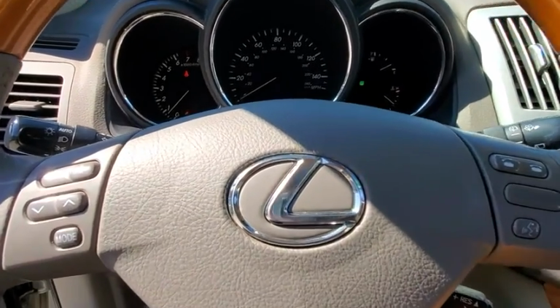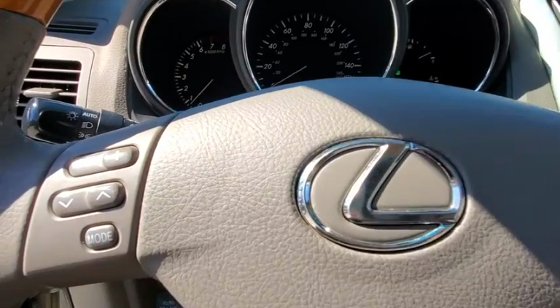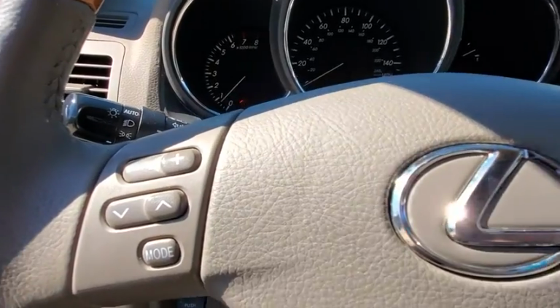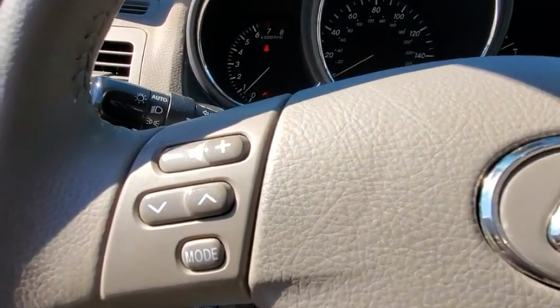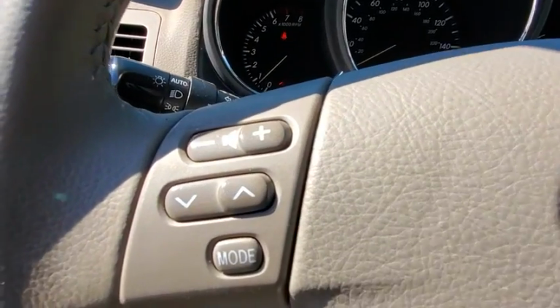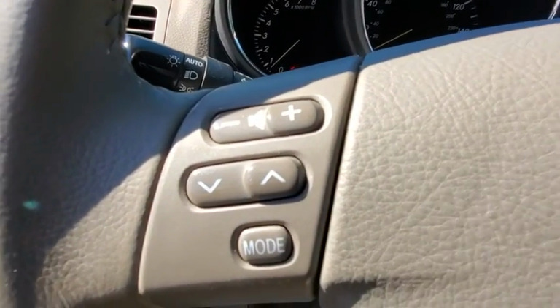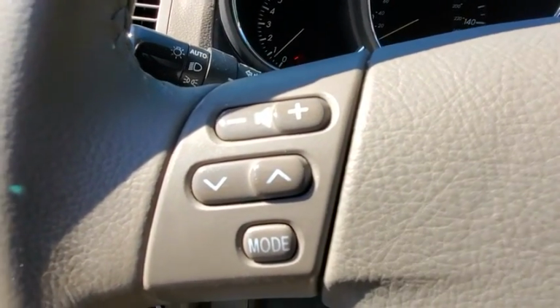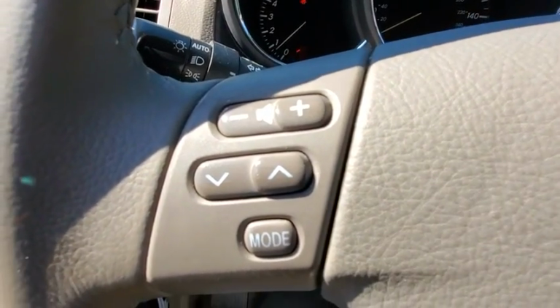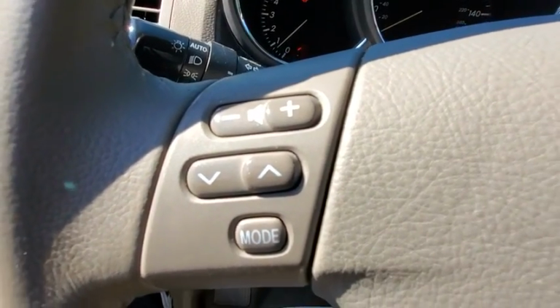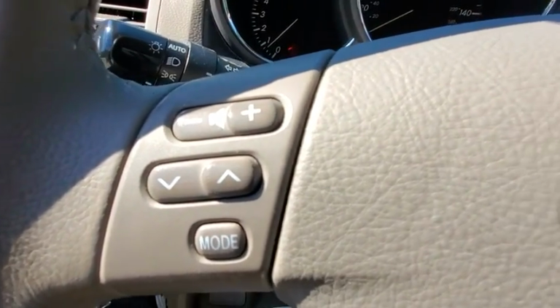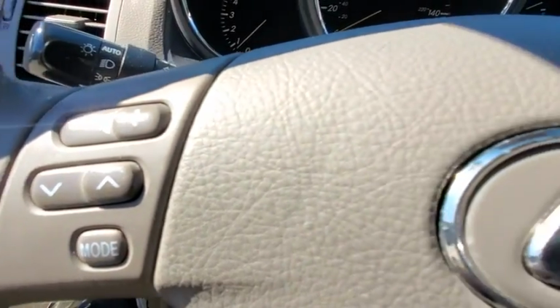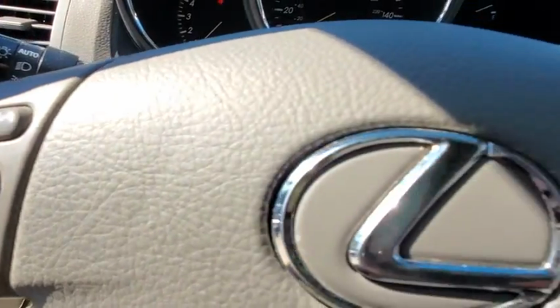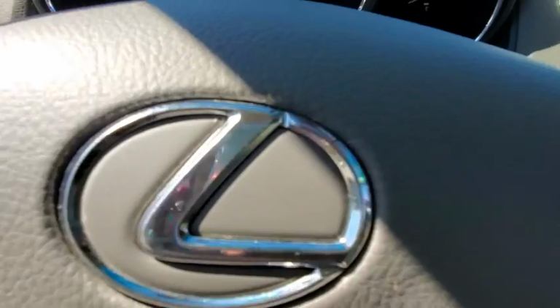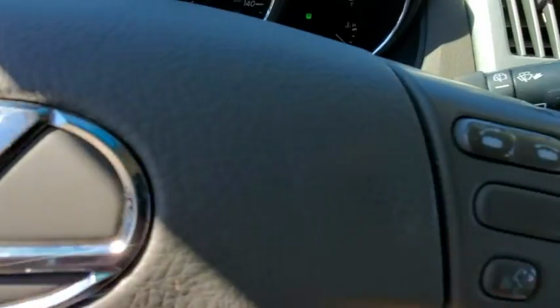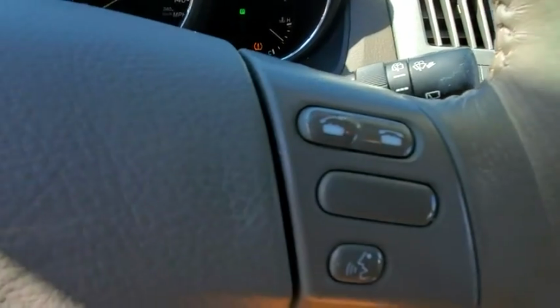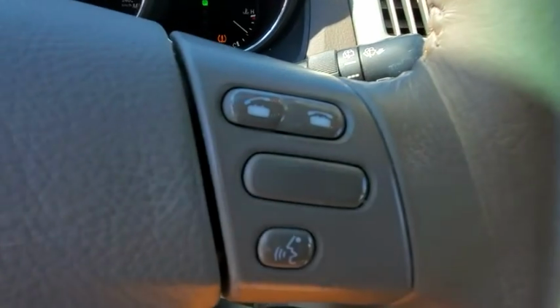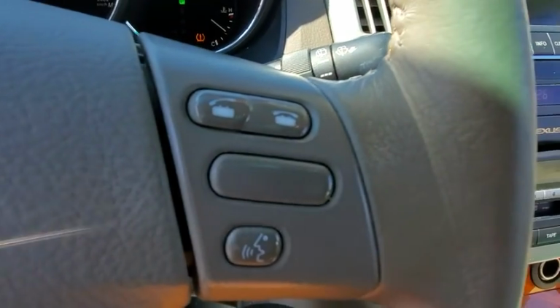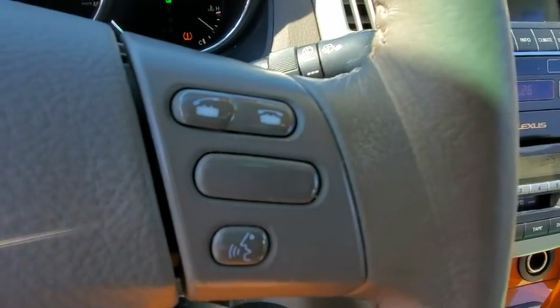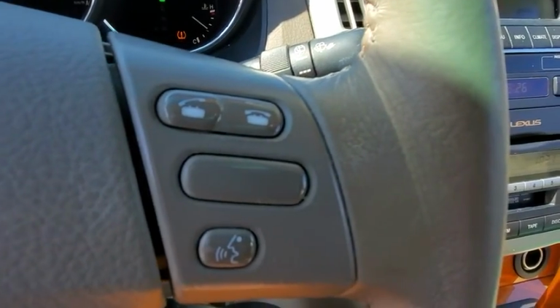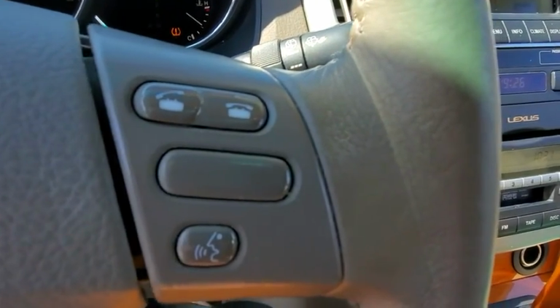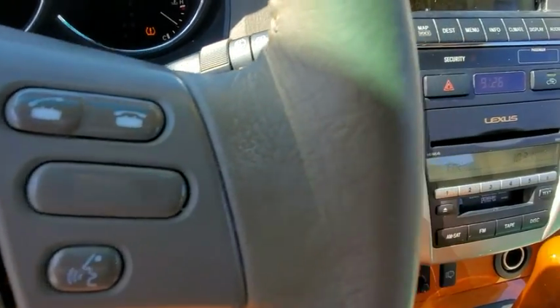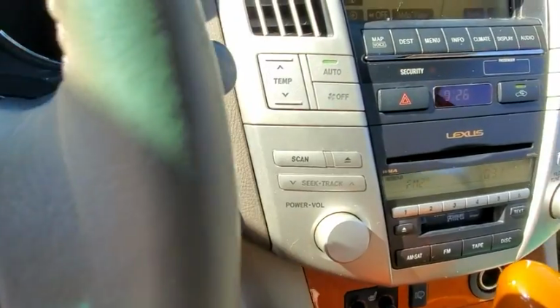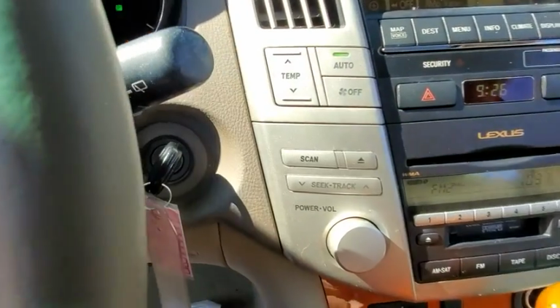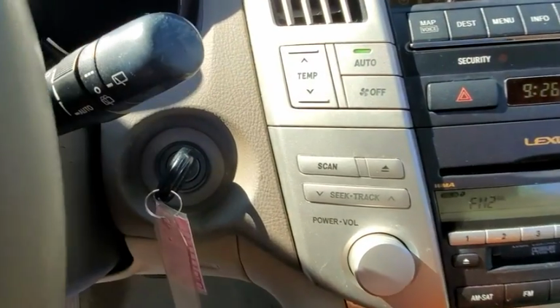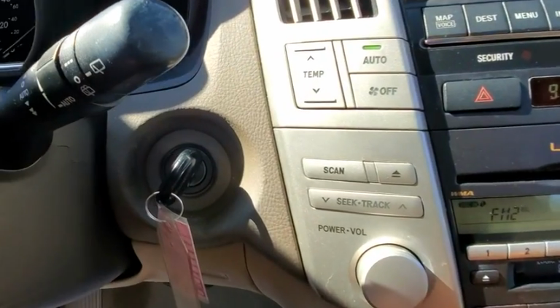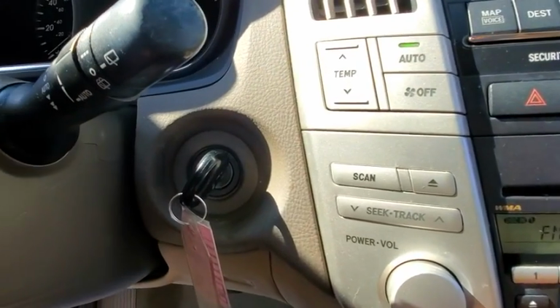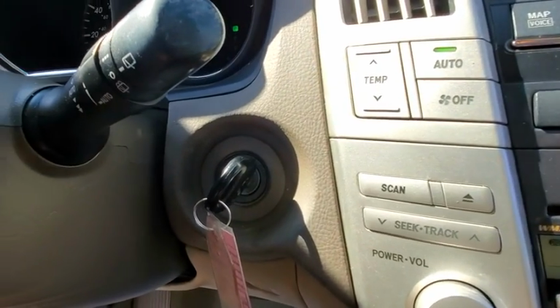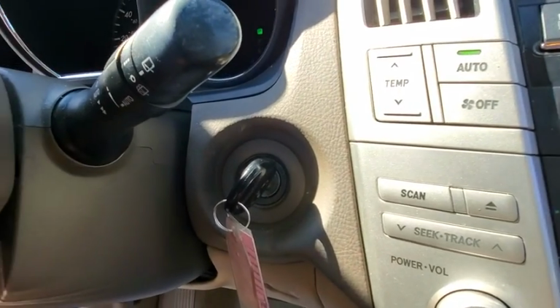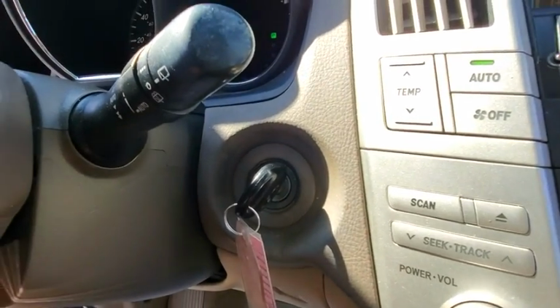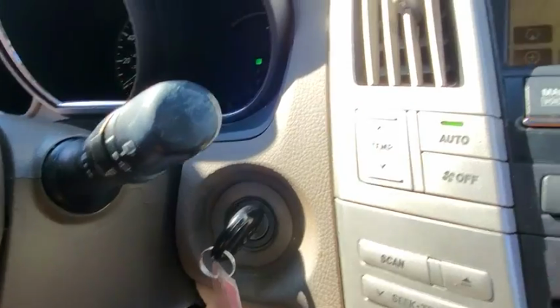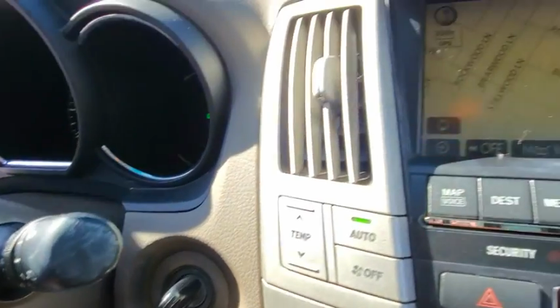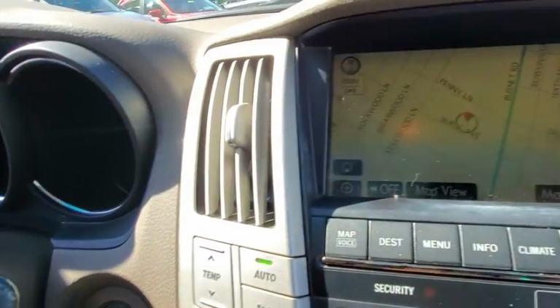Adjustable steering wheel, auto-dimming rear view mirror, cruise control, floor mats, aluminum wheels, four-wheel disc brakes, climate control, rear defrost.